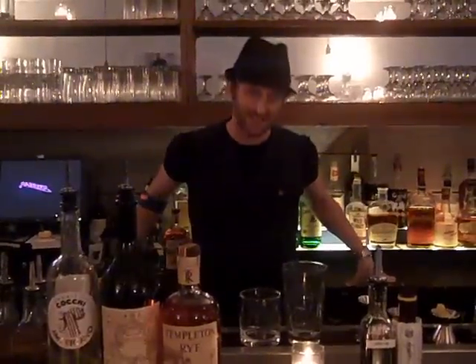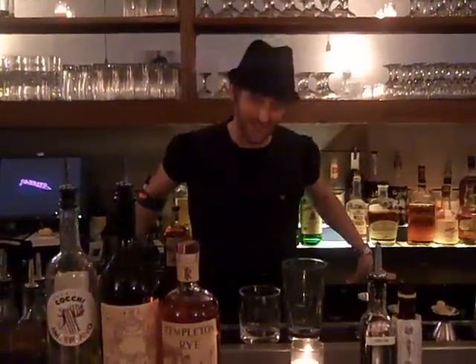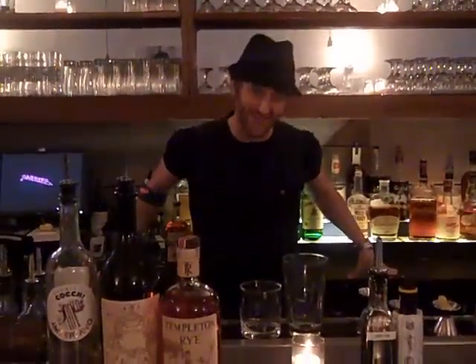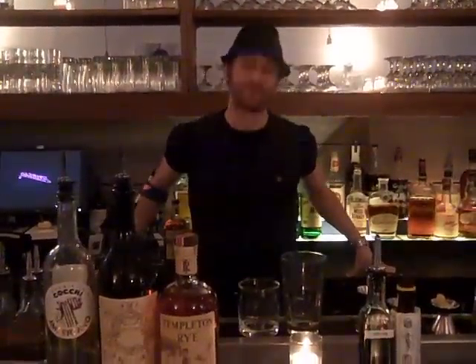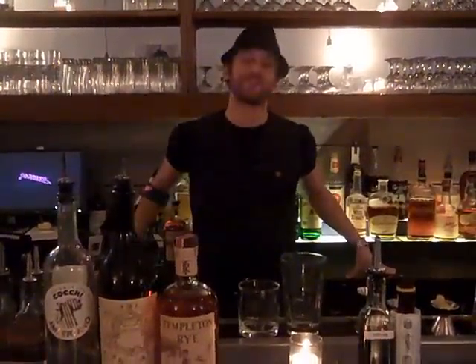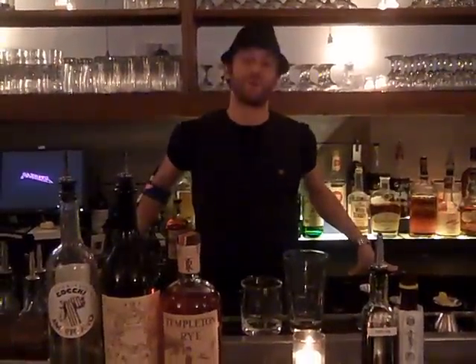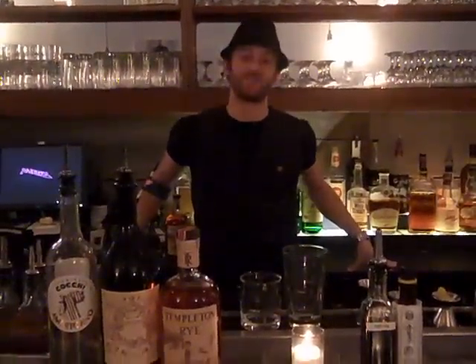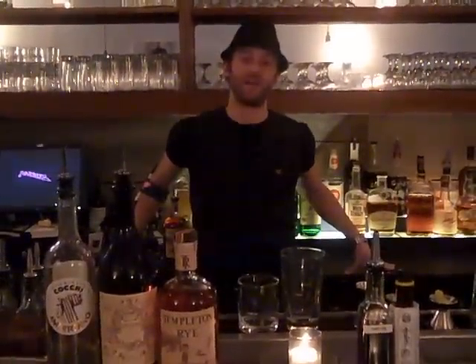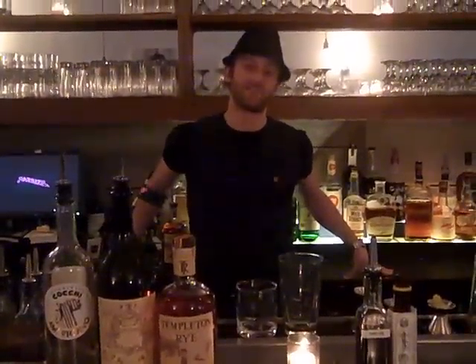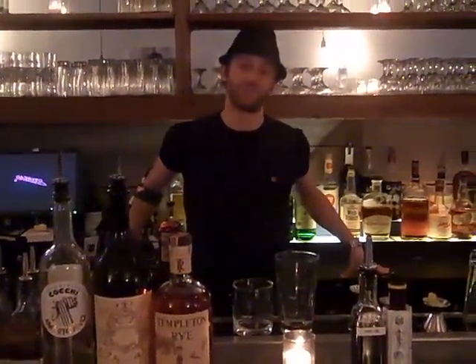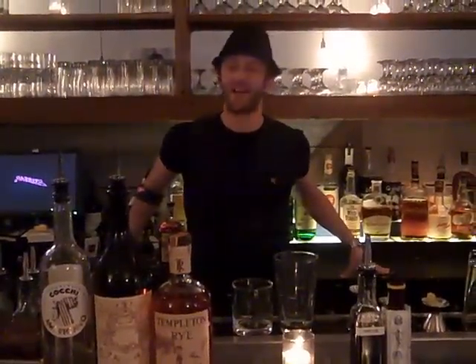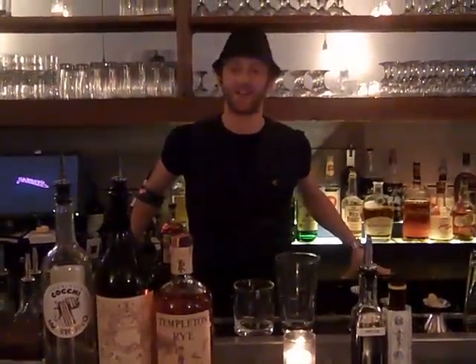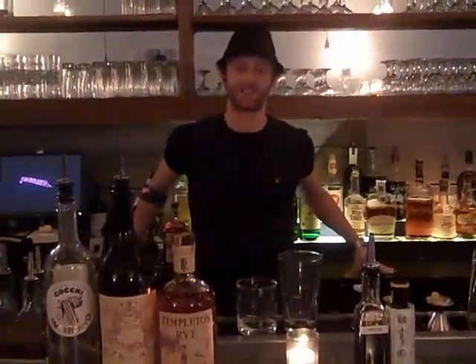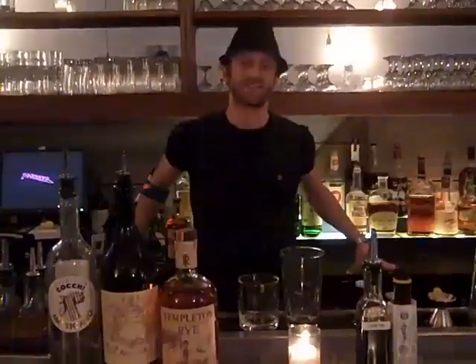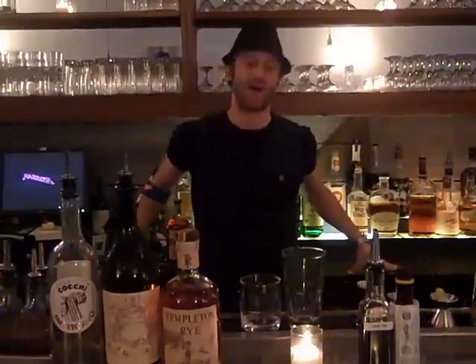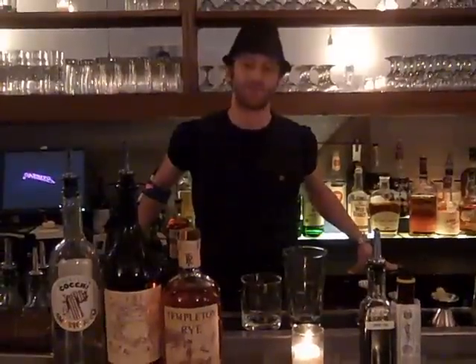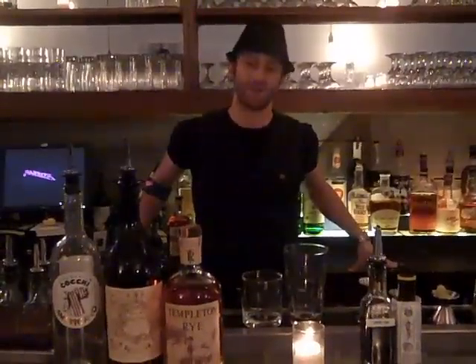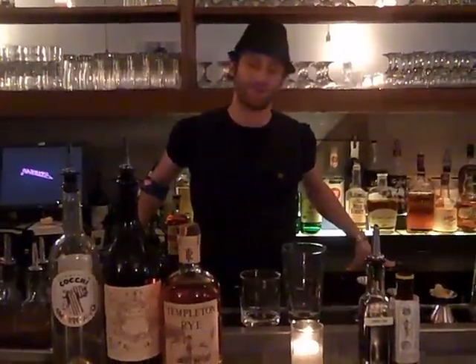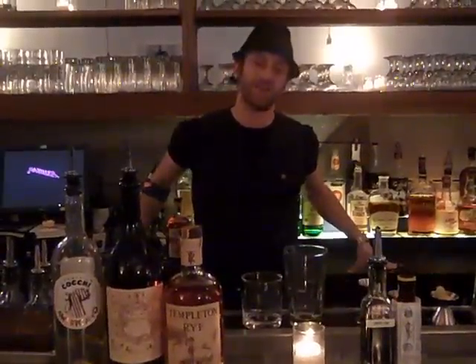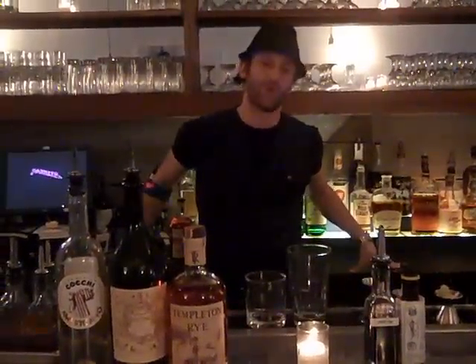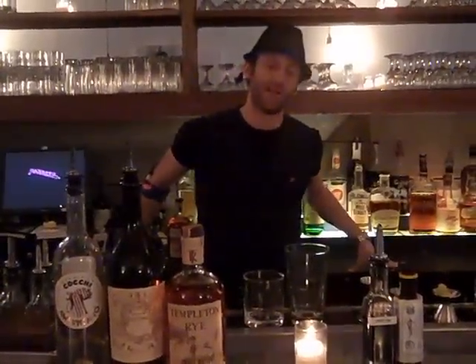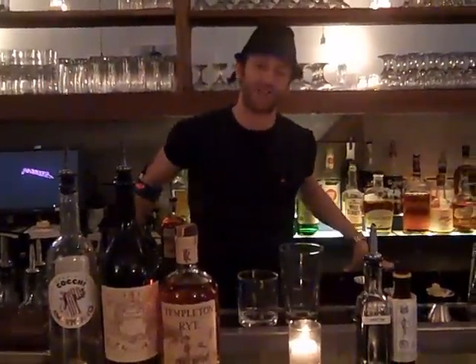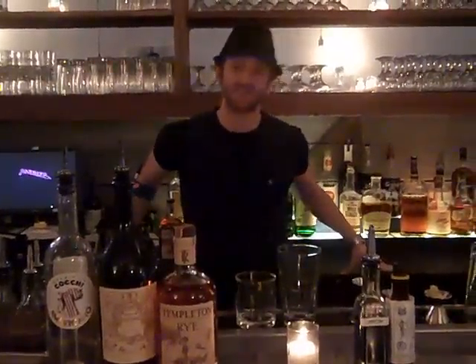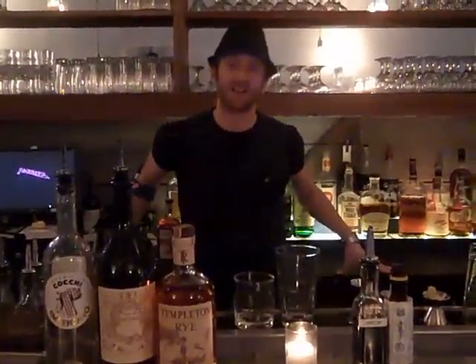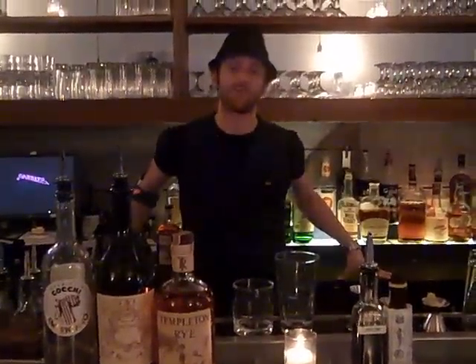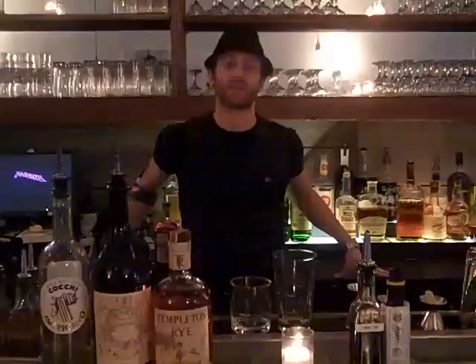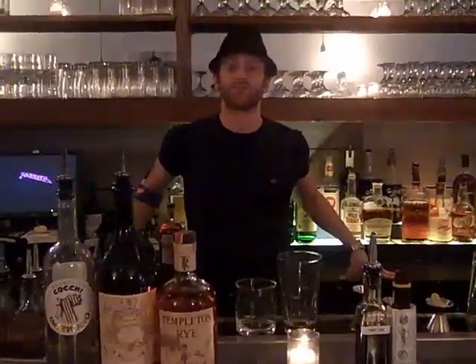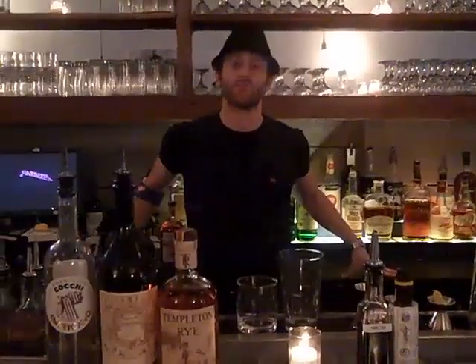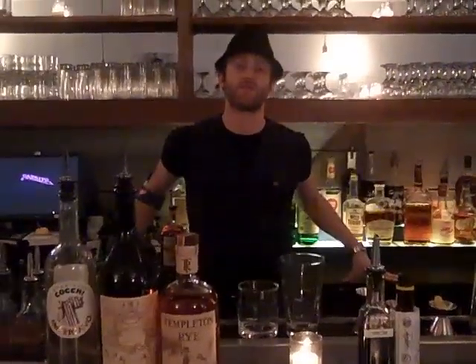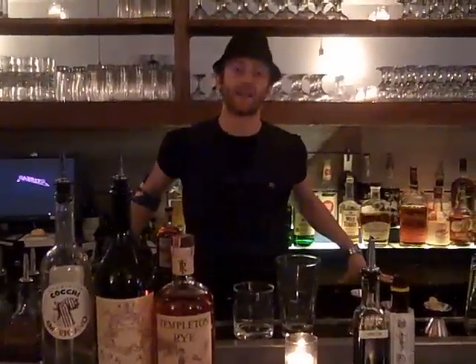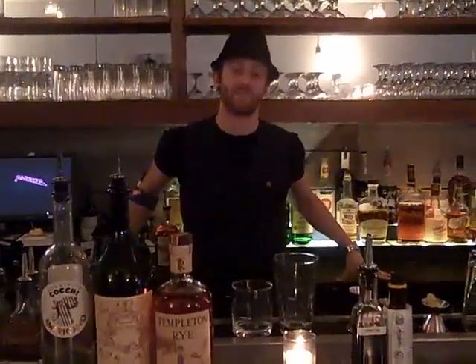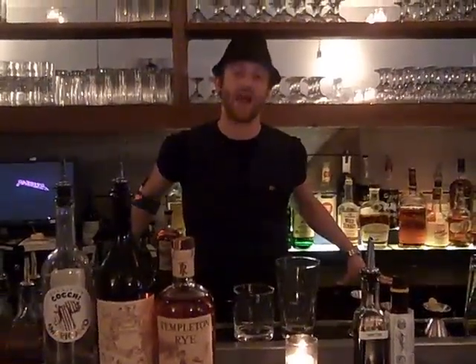Good evening, everyone. Welcome back to Fatty Johnson's. I'm Adam Schumann. I'm going to be developing Fatty Johnson's tonight — I'm going to be making for you a Fatty Manhattan.